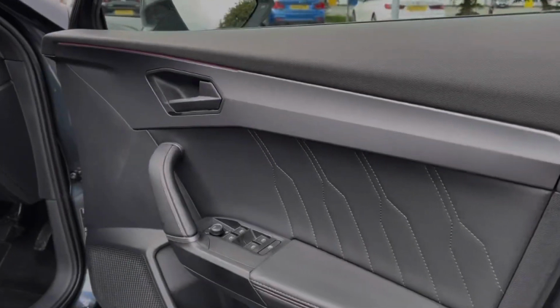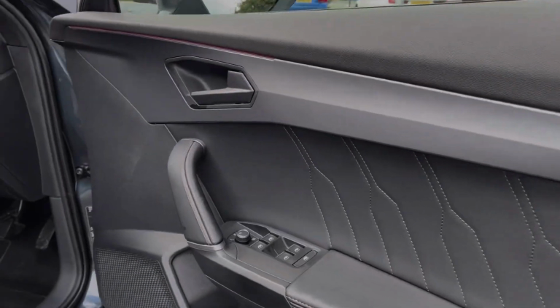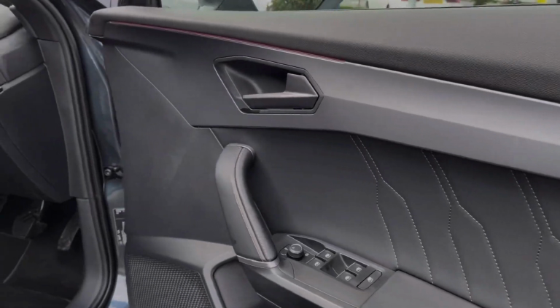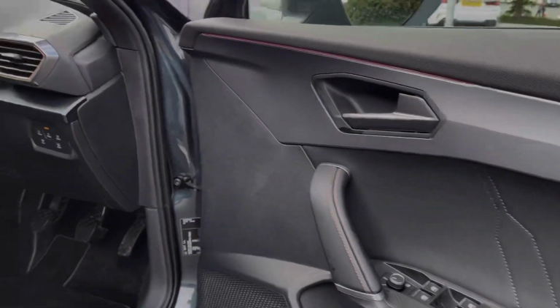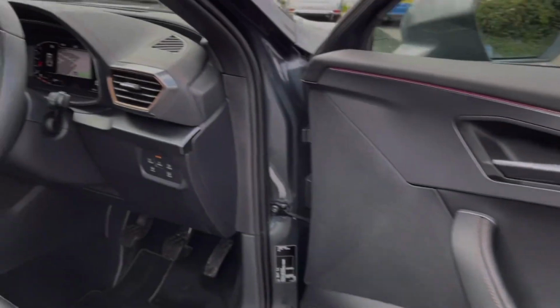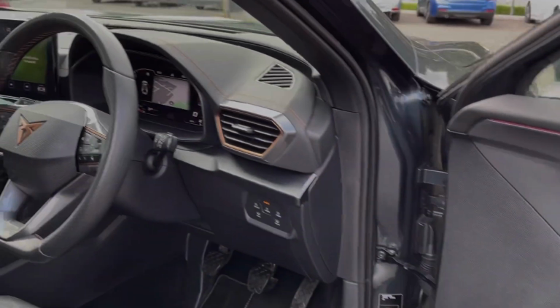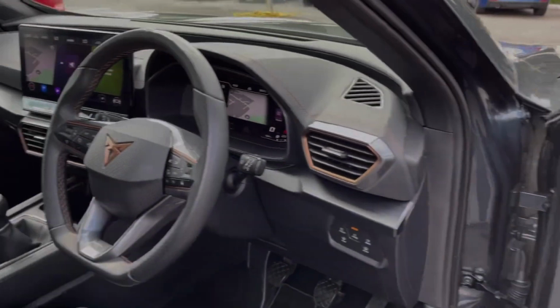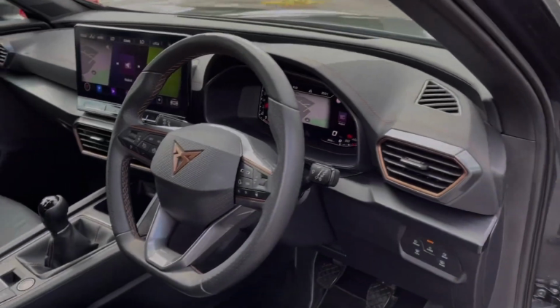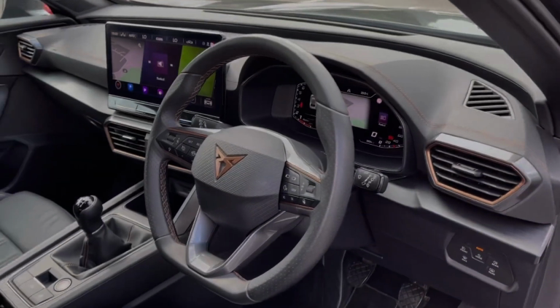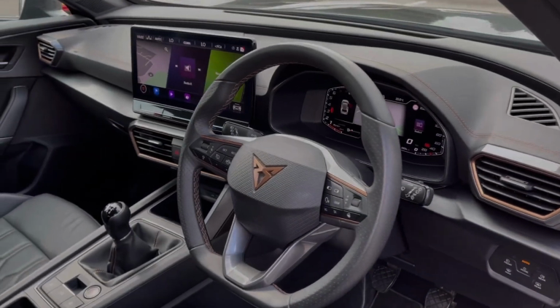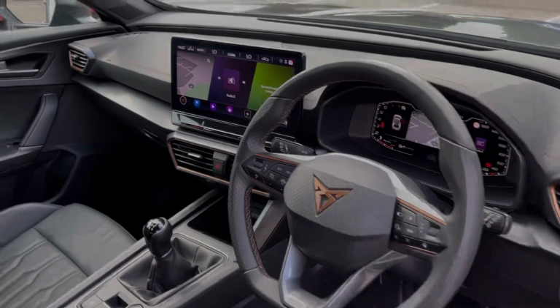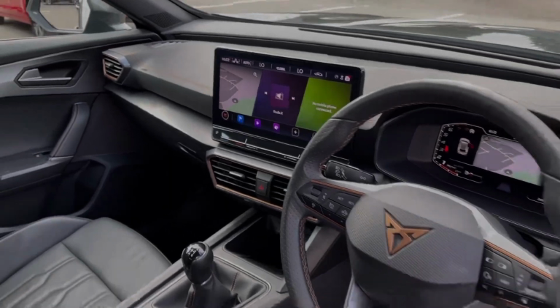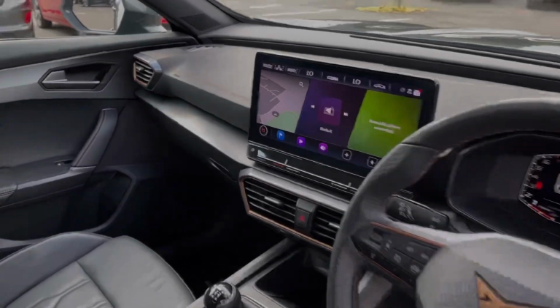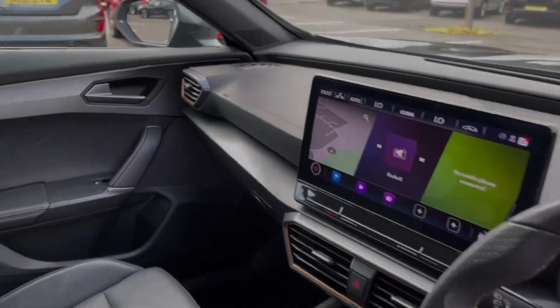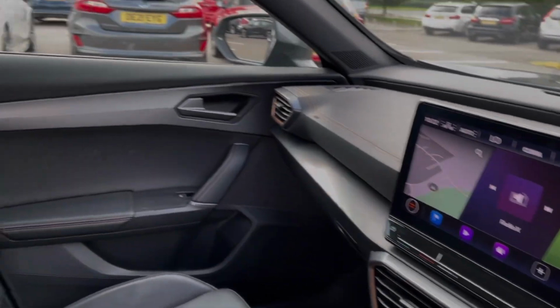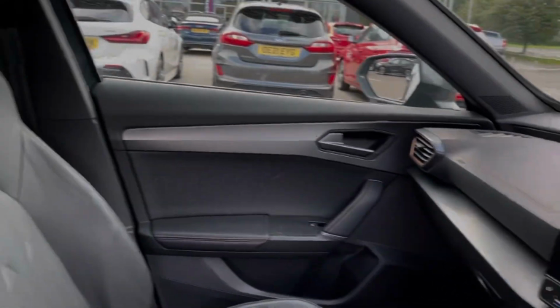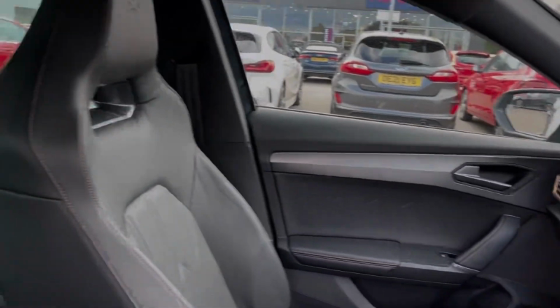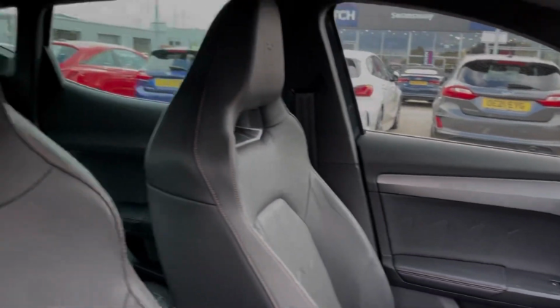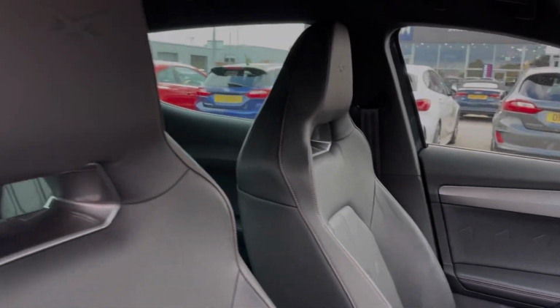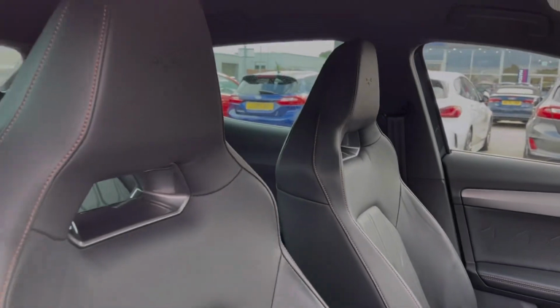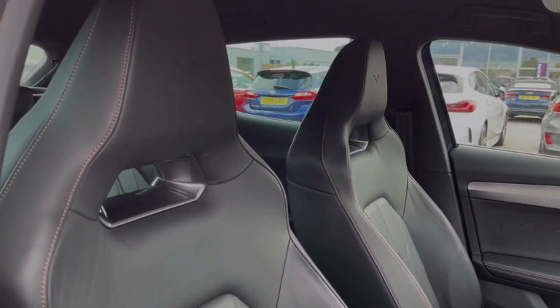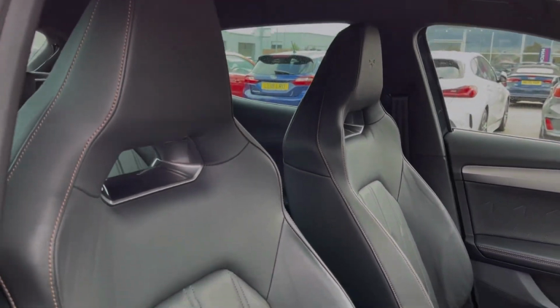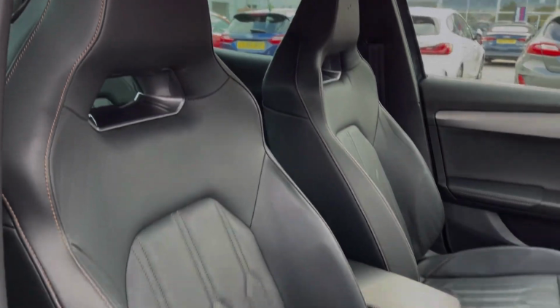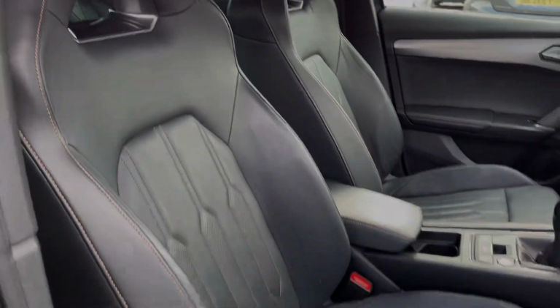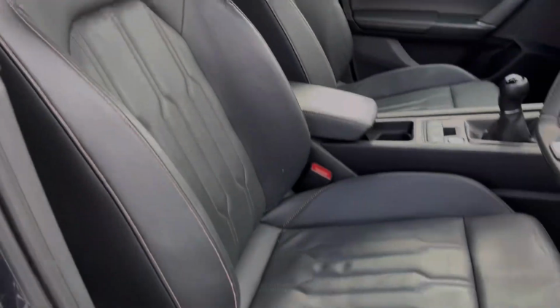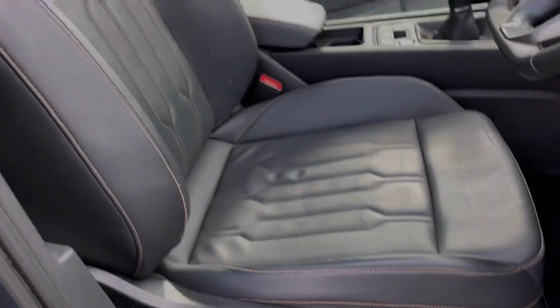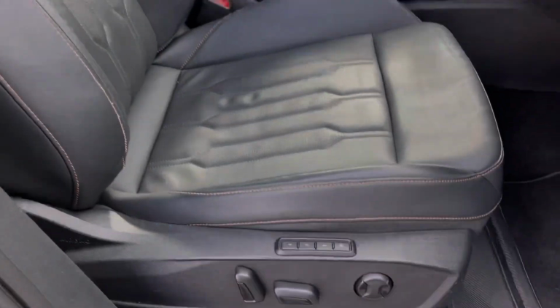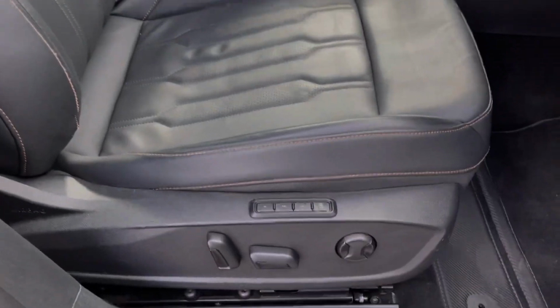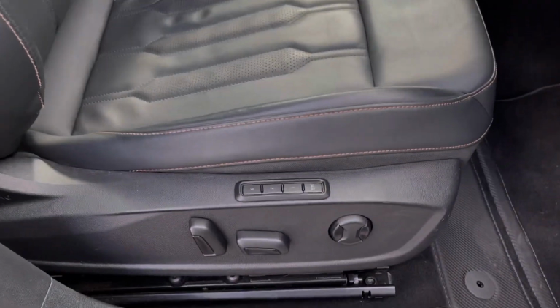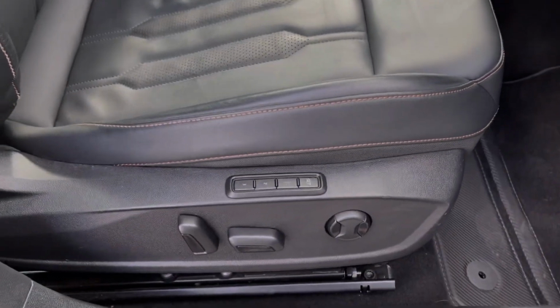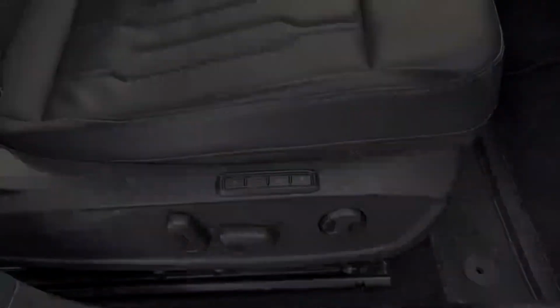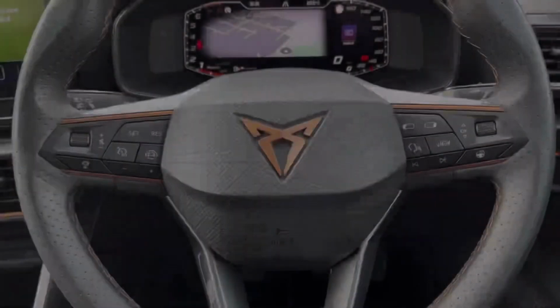Into the driver's interior, you'll notice we've got the flat-bottom Cupra steering wheel. That copper detailing continues throughout the interior. You've got sports seating in the front offering fantastic comfort, and your driver's seat is electrically adjustable with a memory feature.